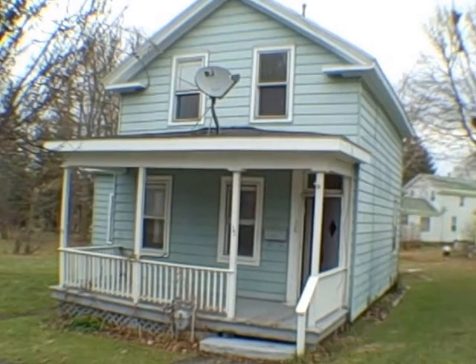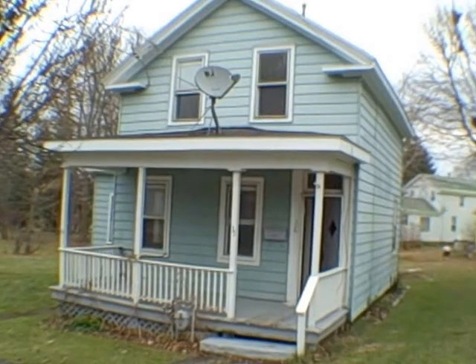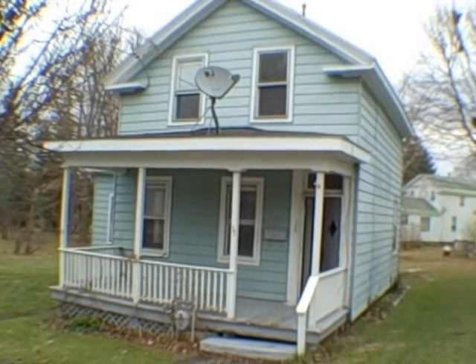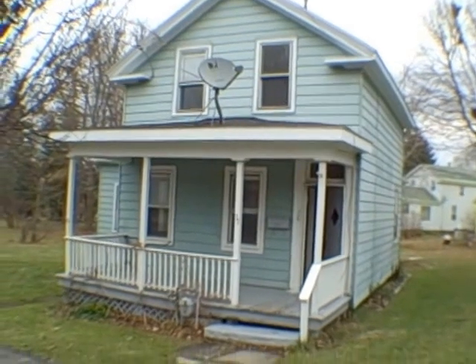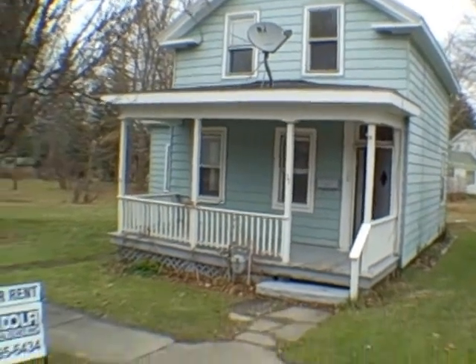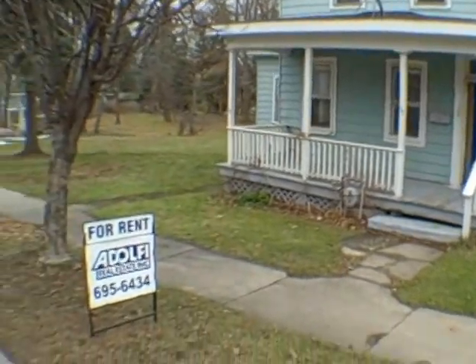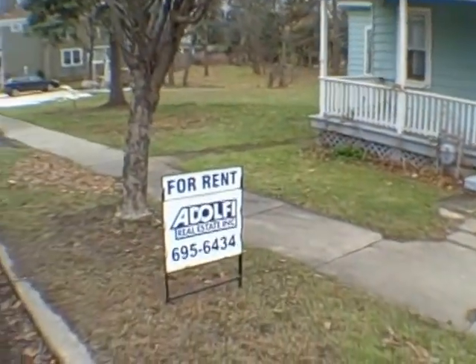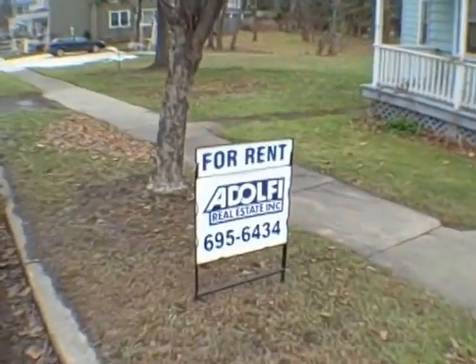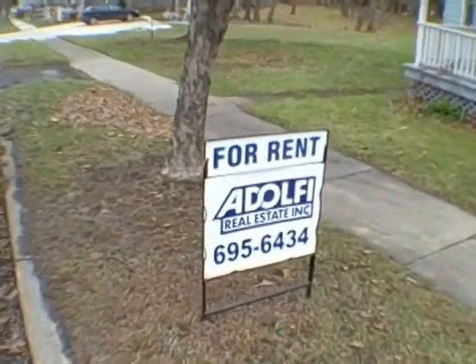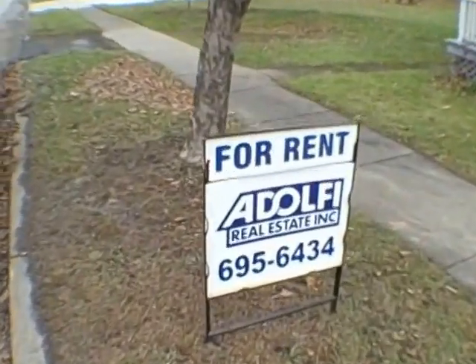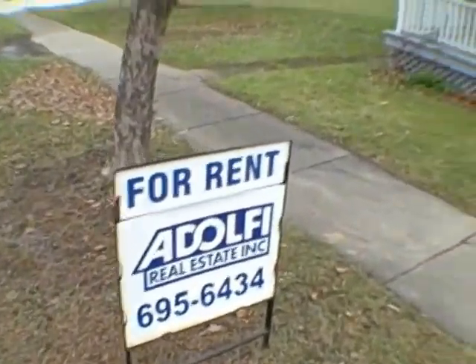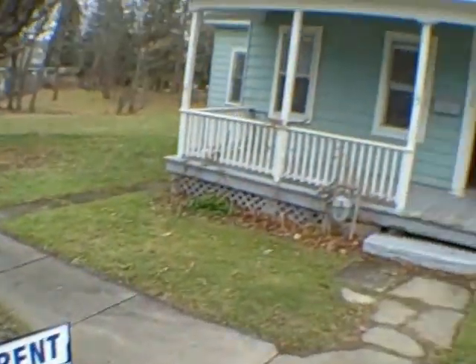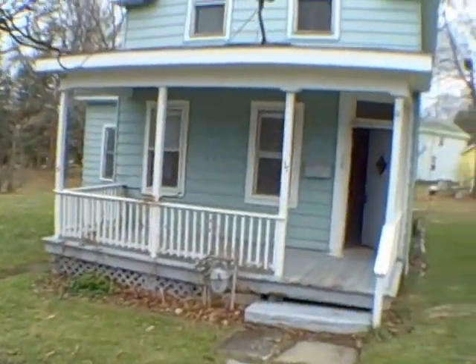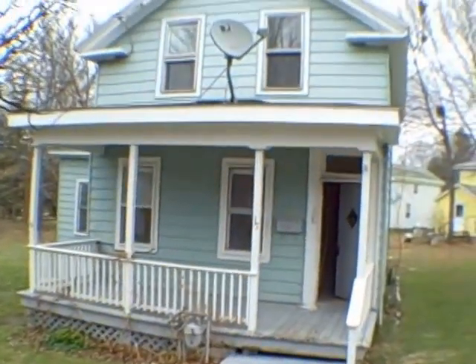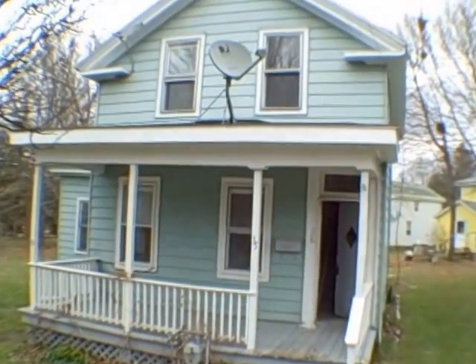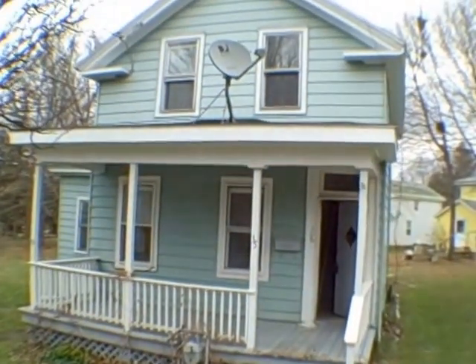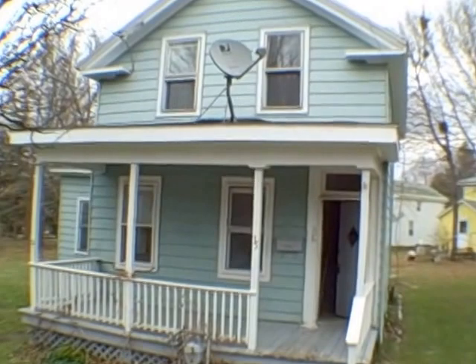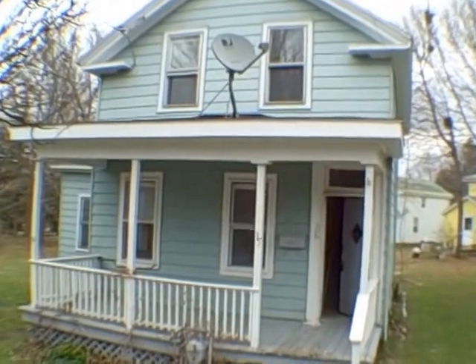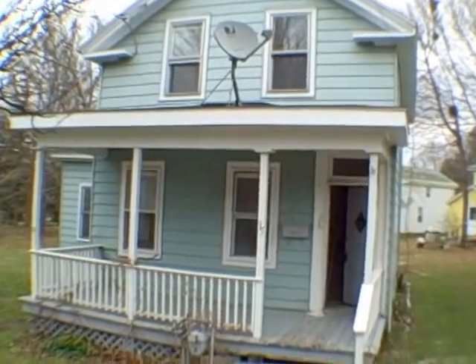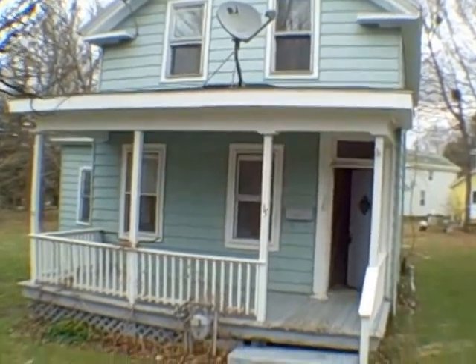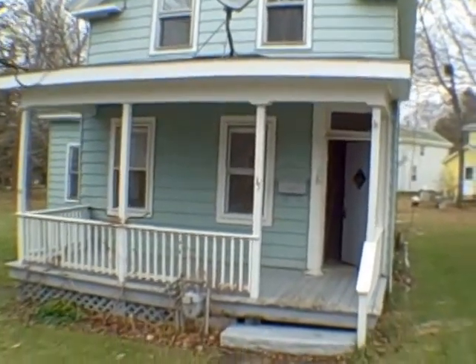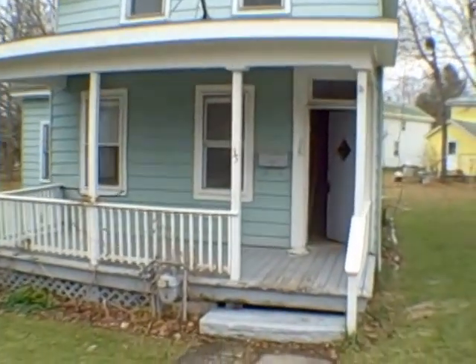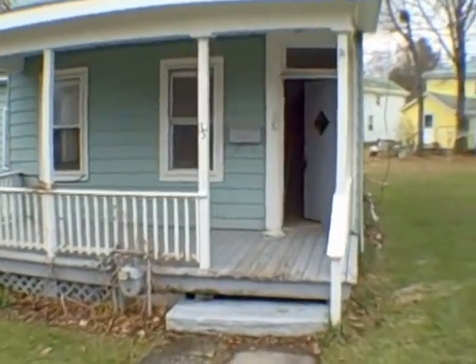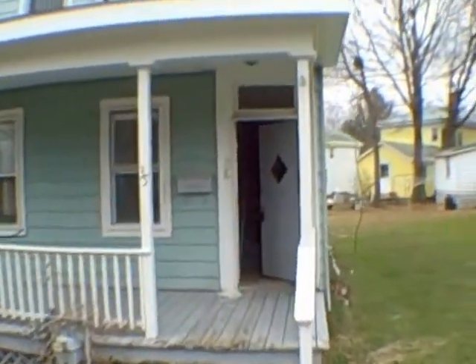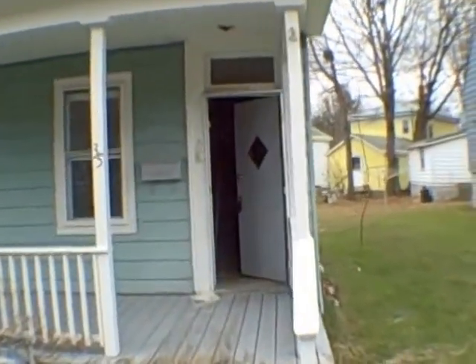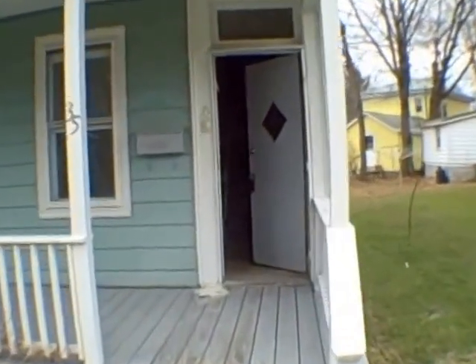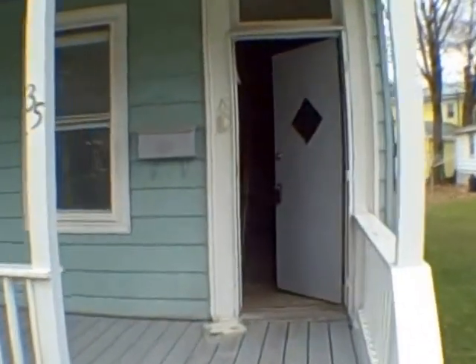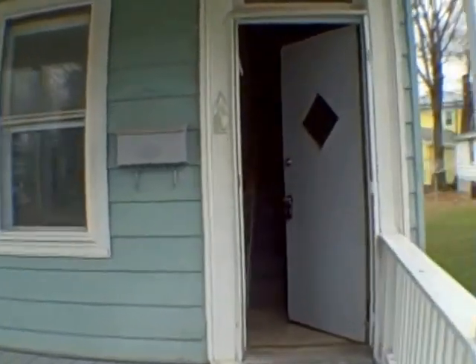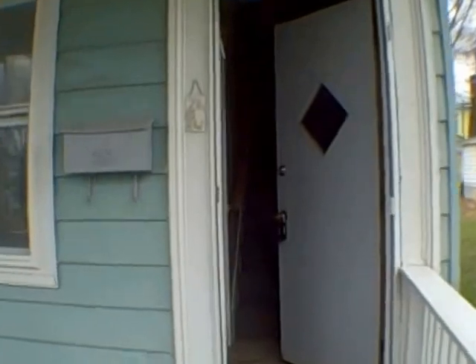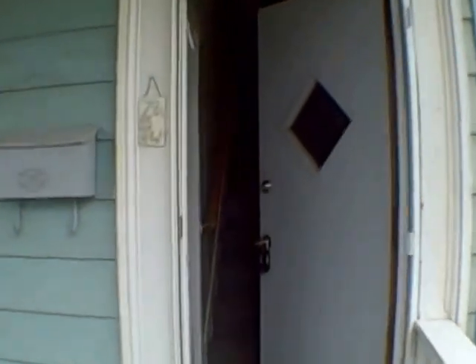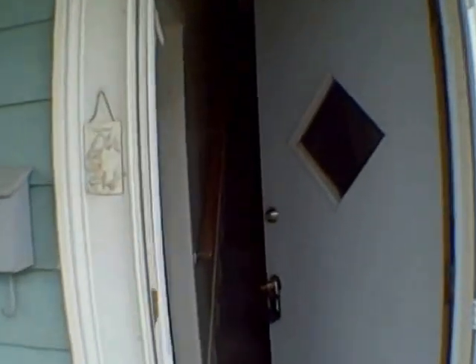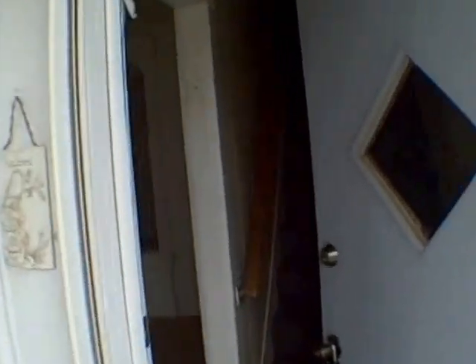Hello everyone, this is John Adolfi and welcome to our rental at 35 Murray Street in the city of Oswego. Let's just head right inside. I can't wait to show you this — it's in really nice shape.